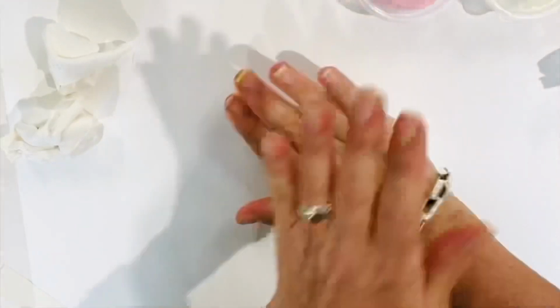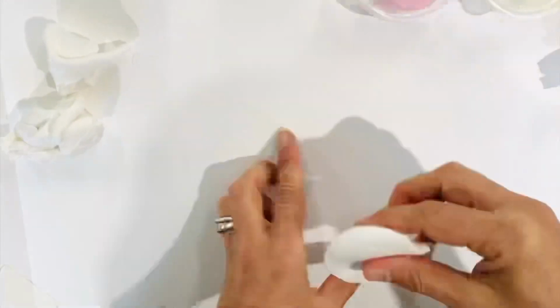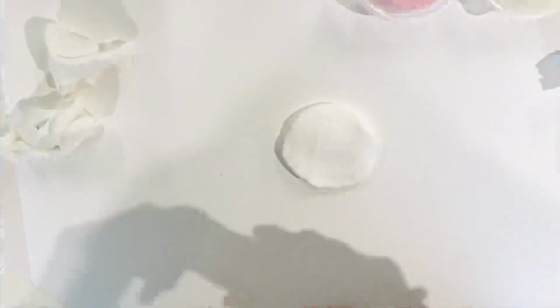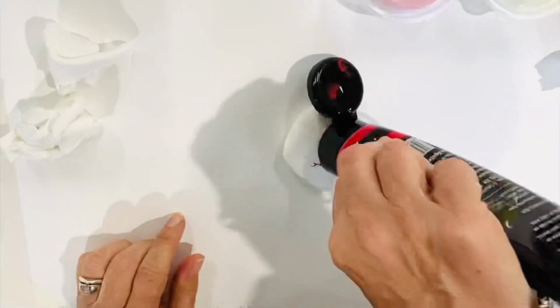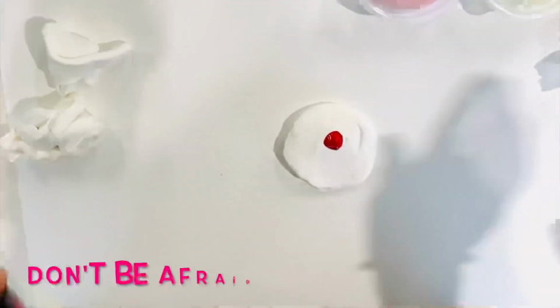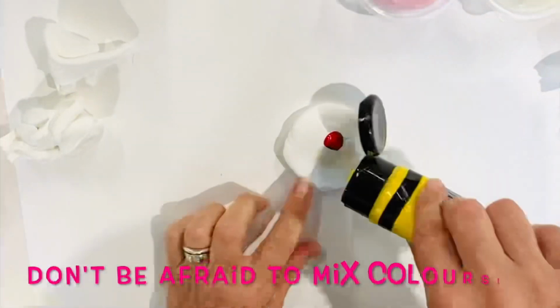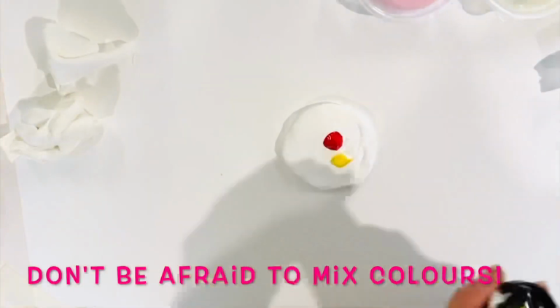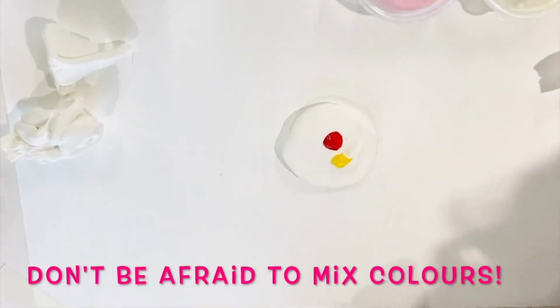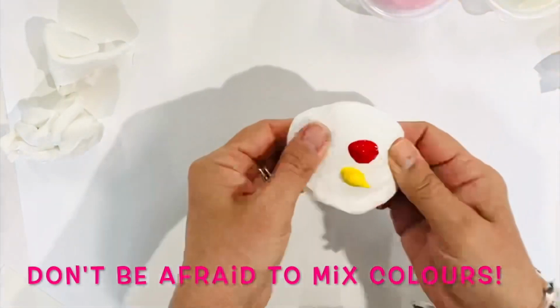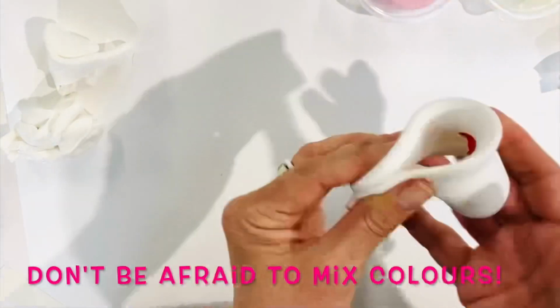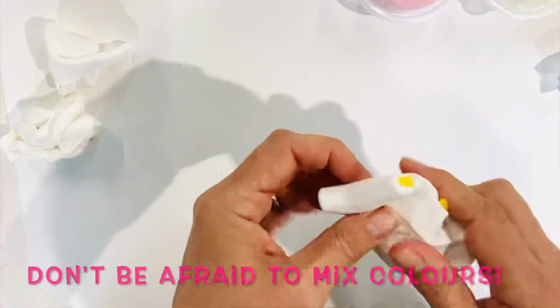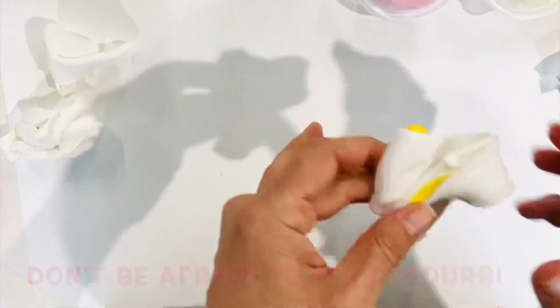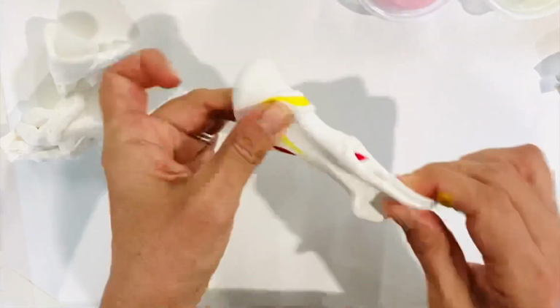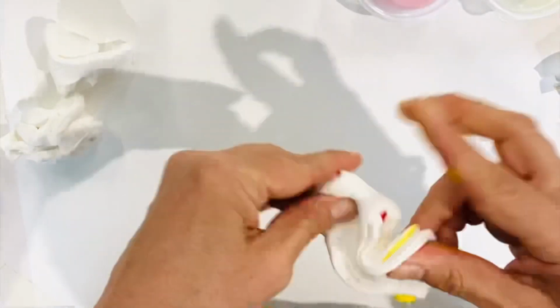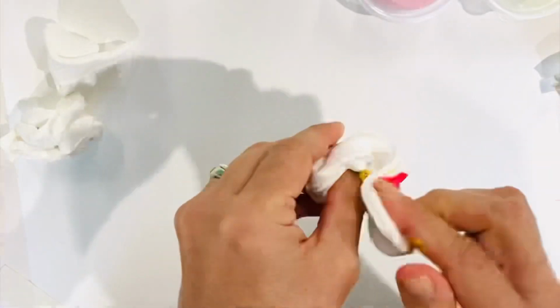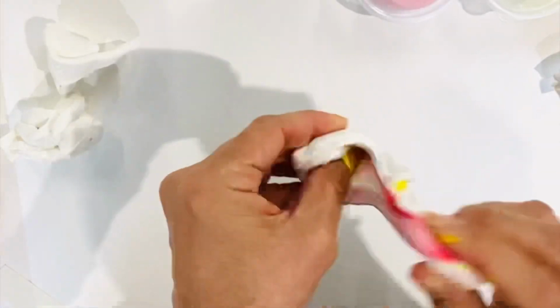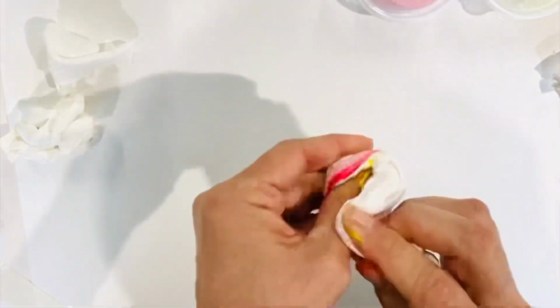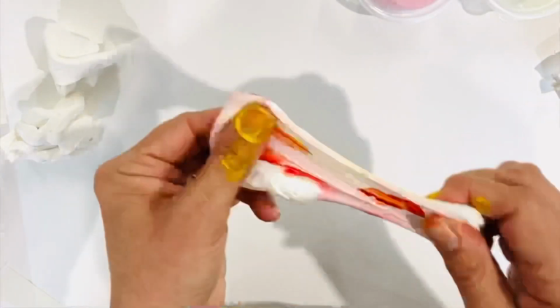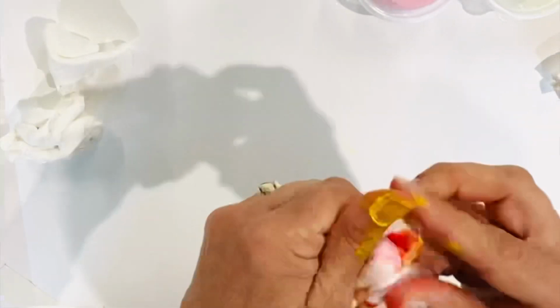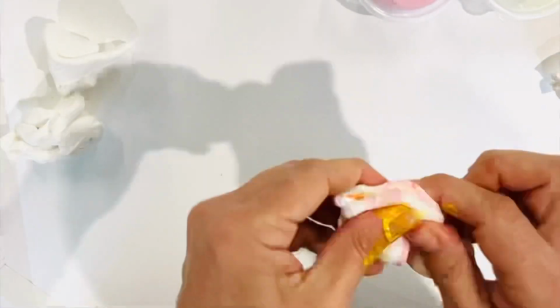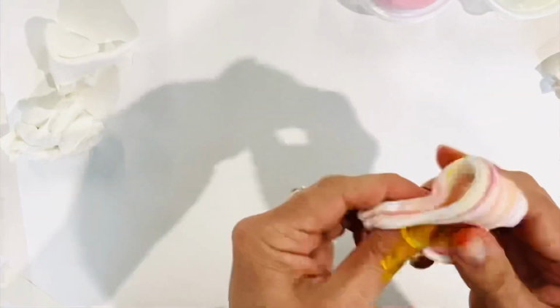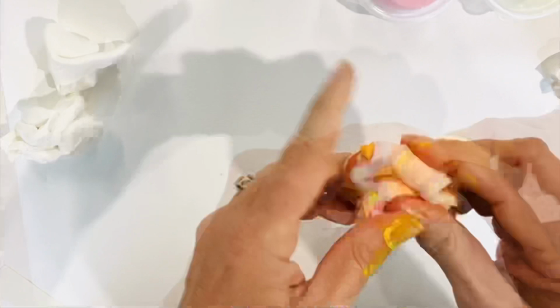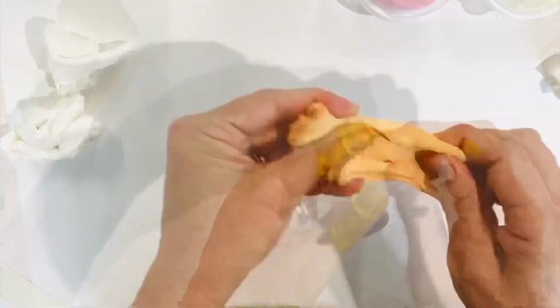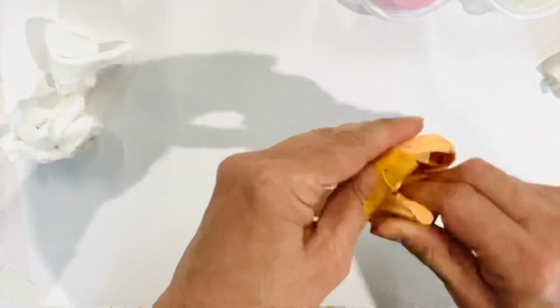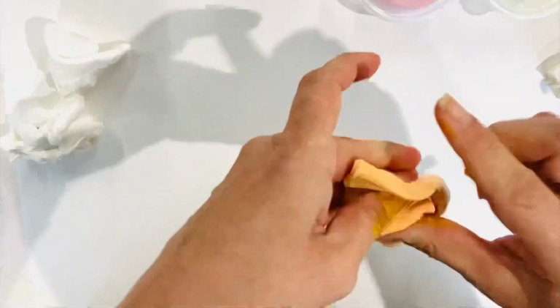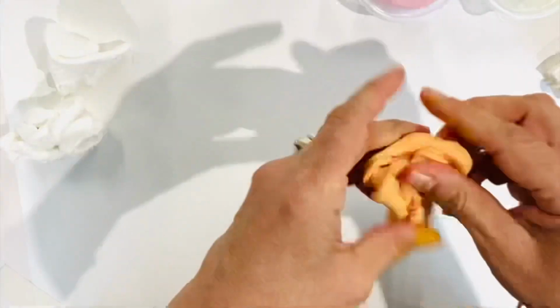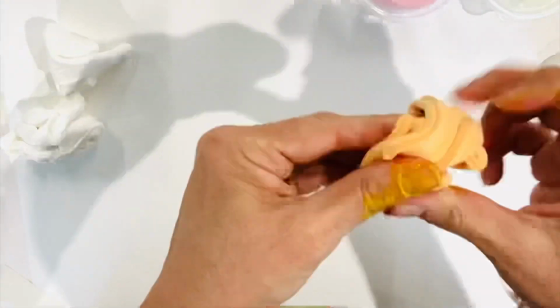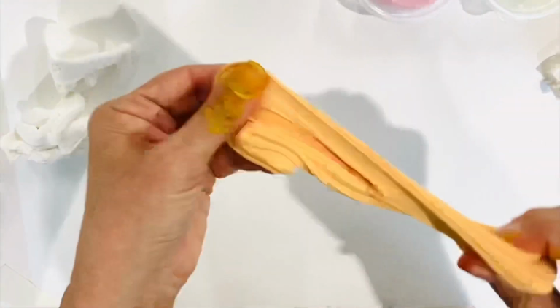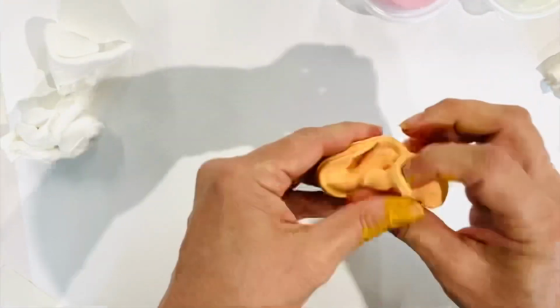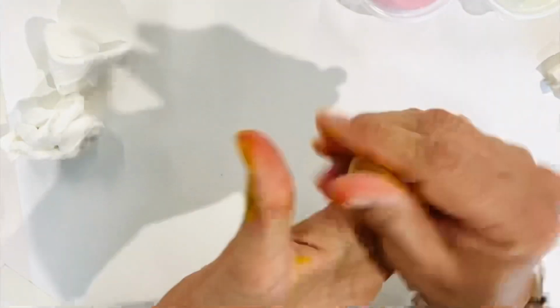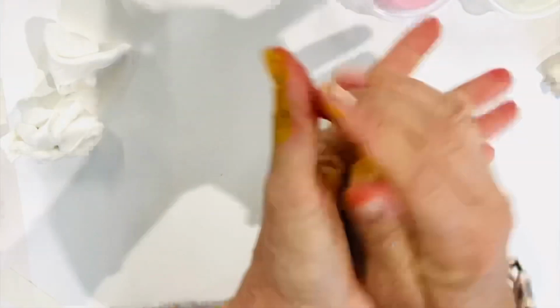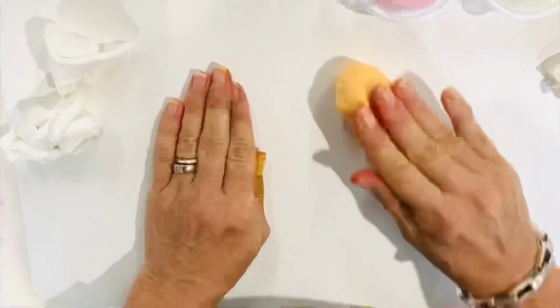You can also mix your own colour. Here I've added red and yellow to create a beautiful orange. And I have to say that the mauve colour that I created with pink and blue acrylic is my absolute favourite.